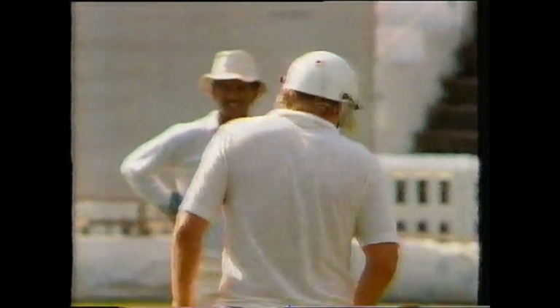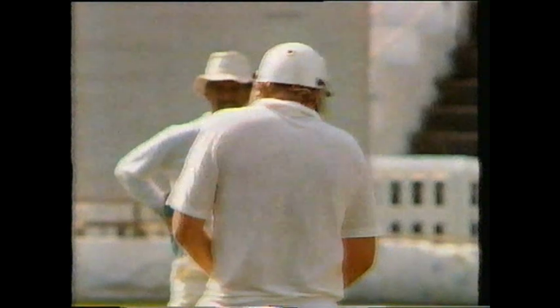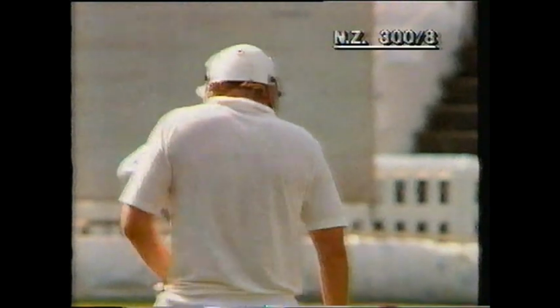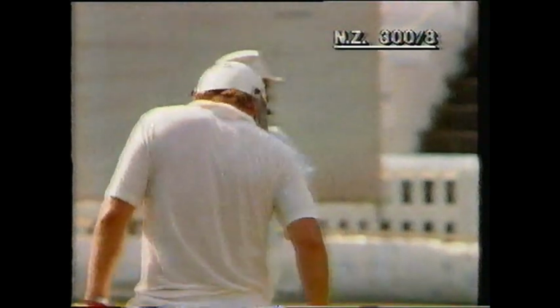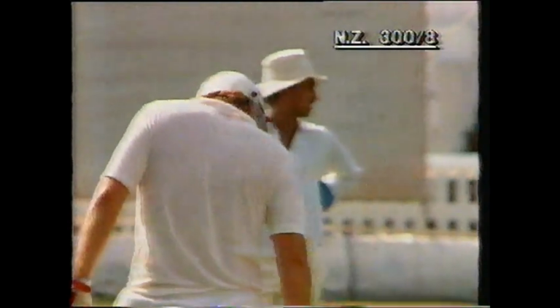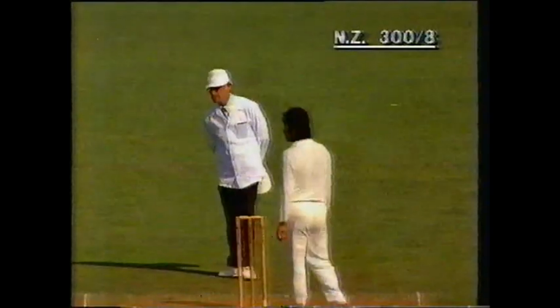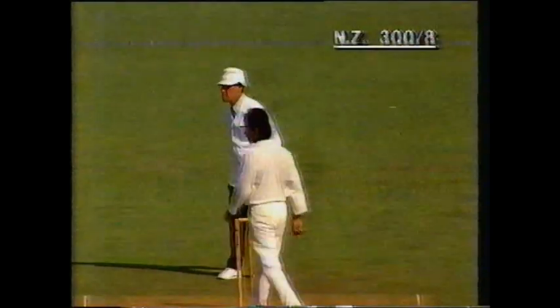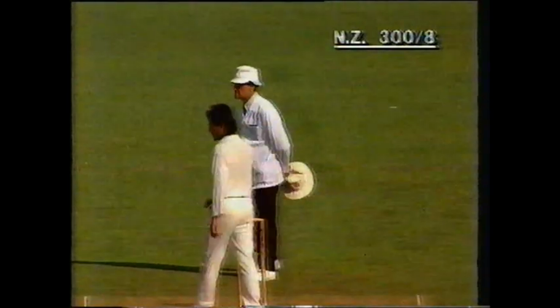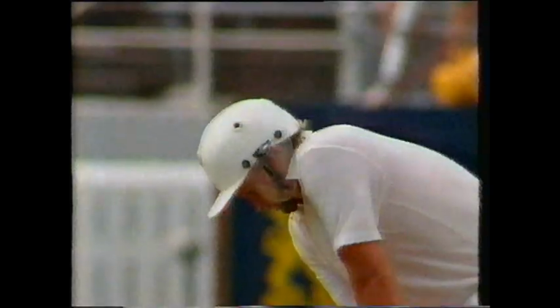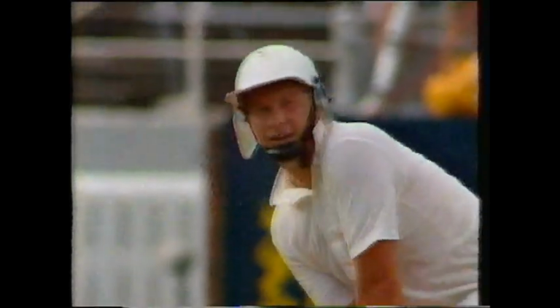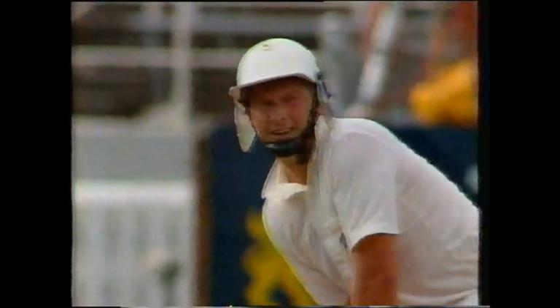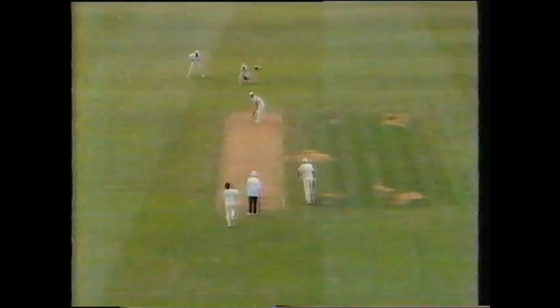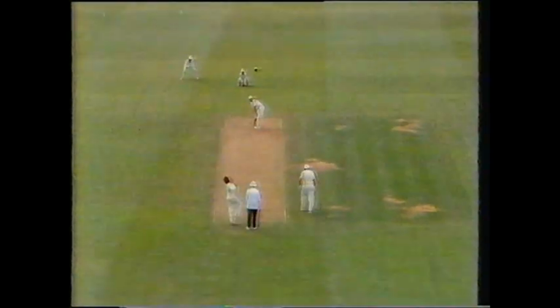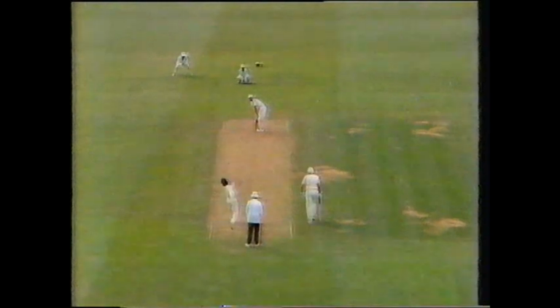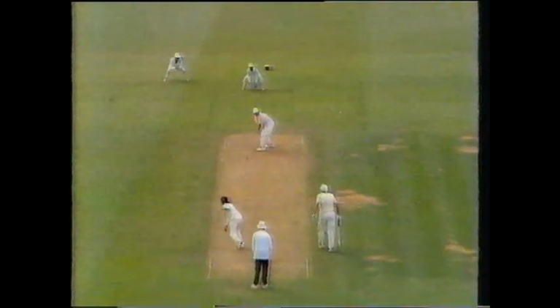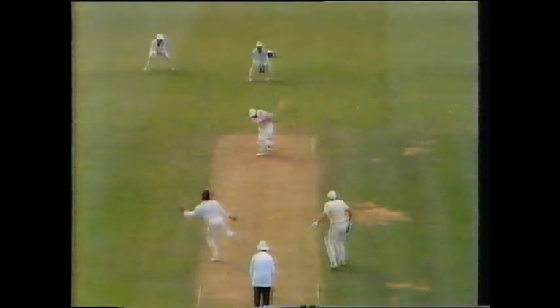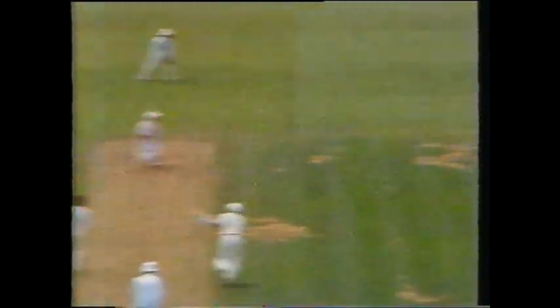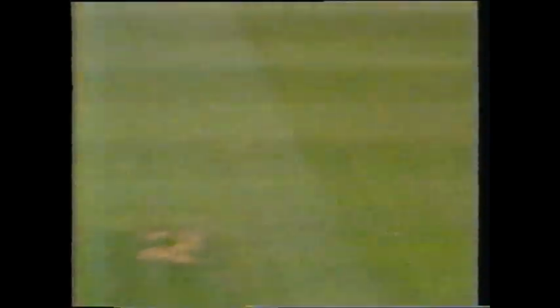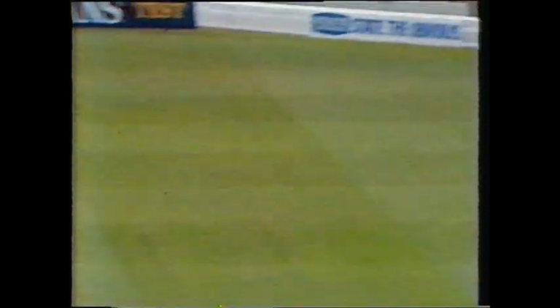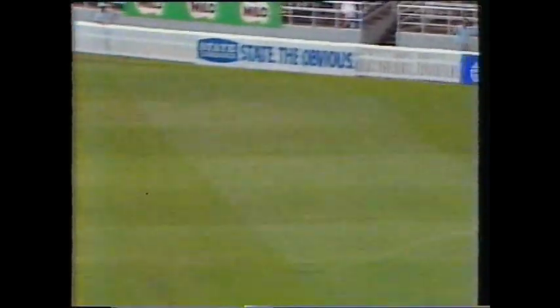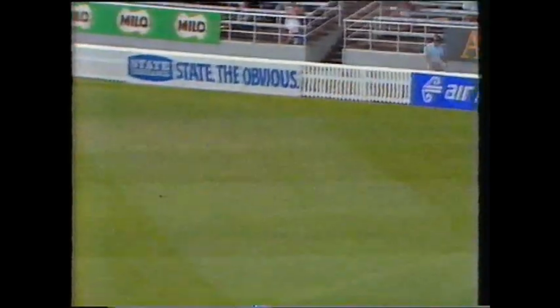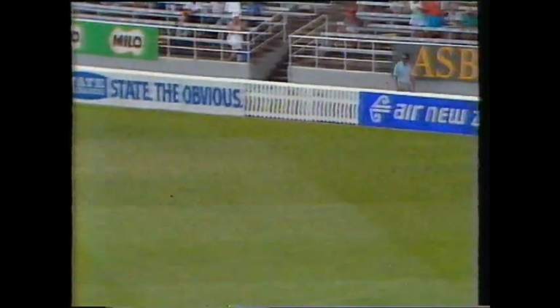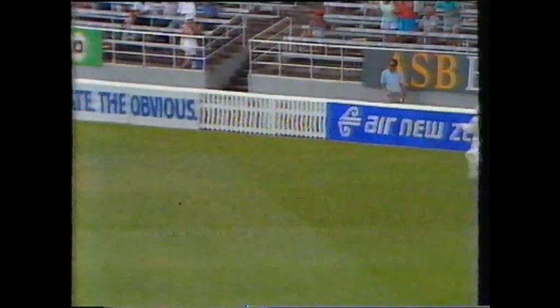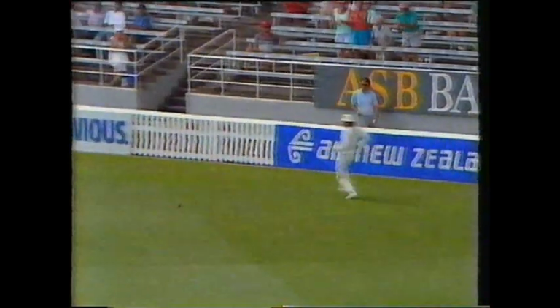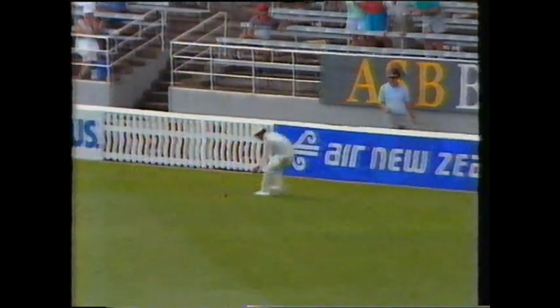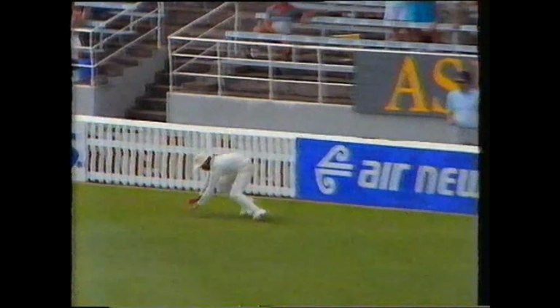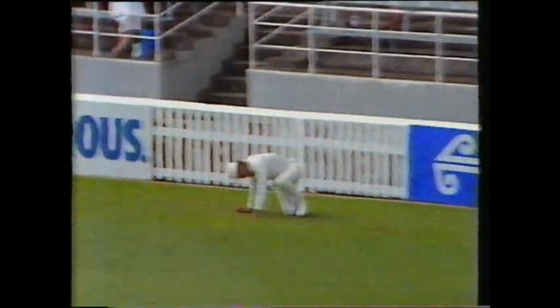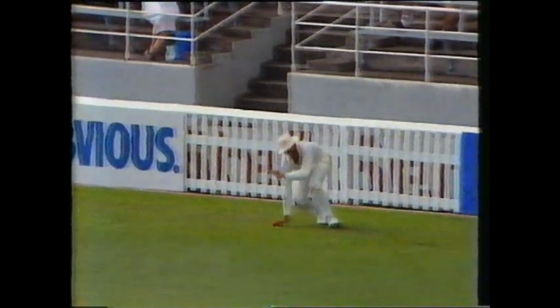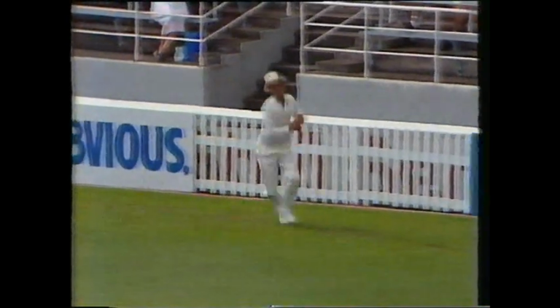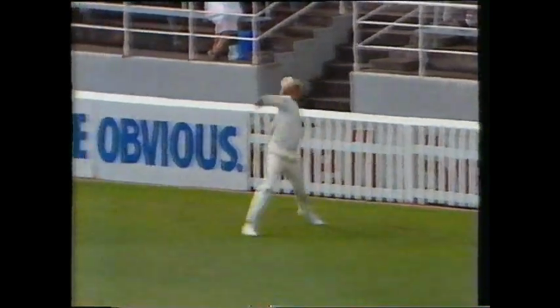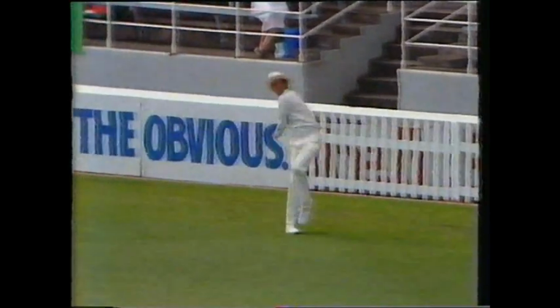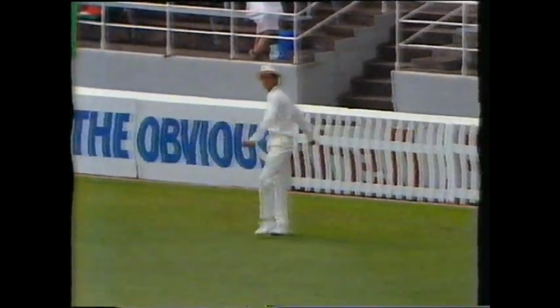Ian Smith now two short of that hundred. Prabkar bowling to Ian Smith on 98 — springs it away. This could be it. It is! Another Test hundred for Ian Smith.